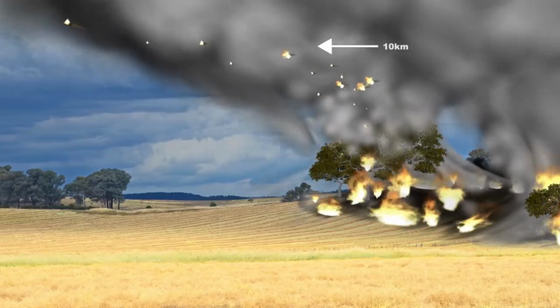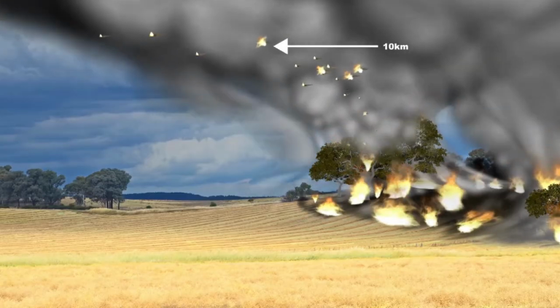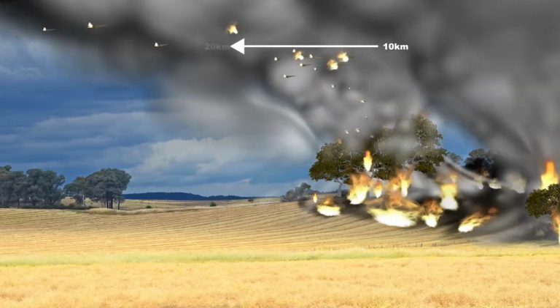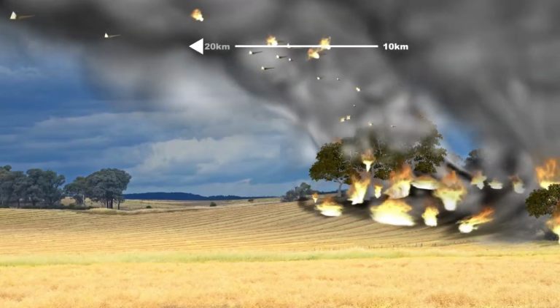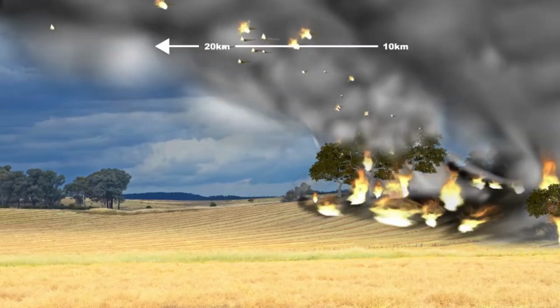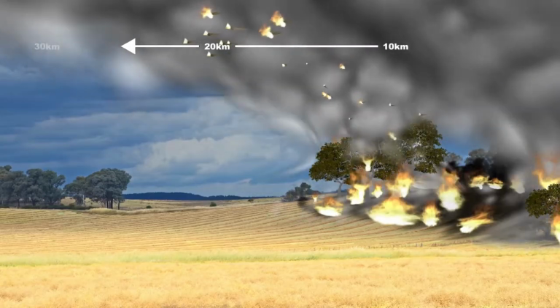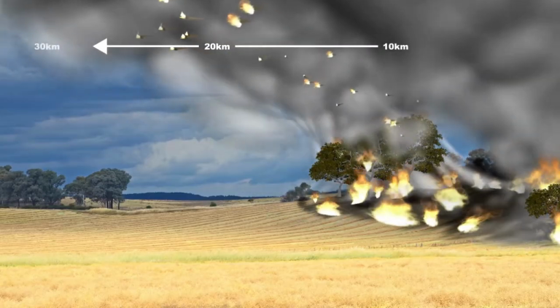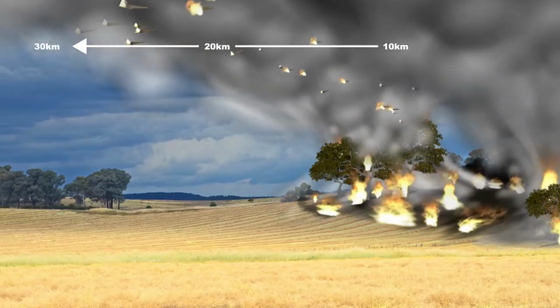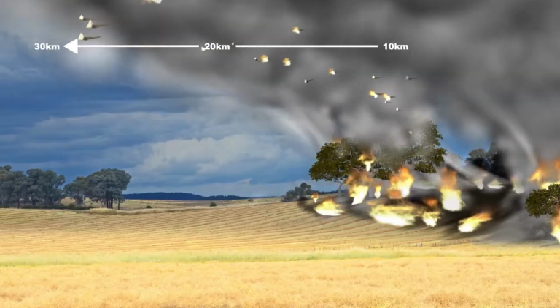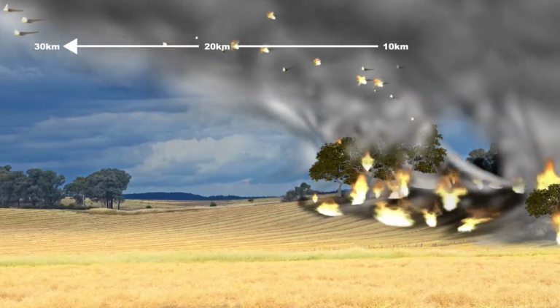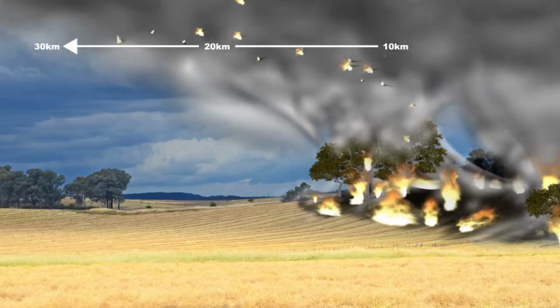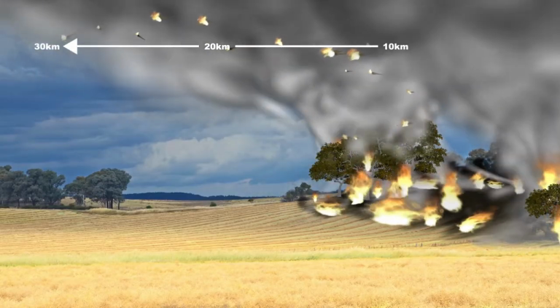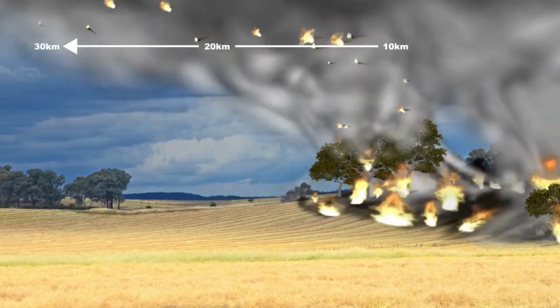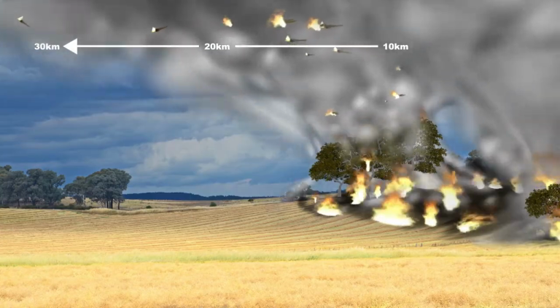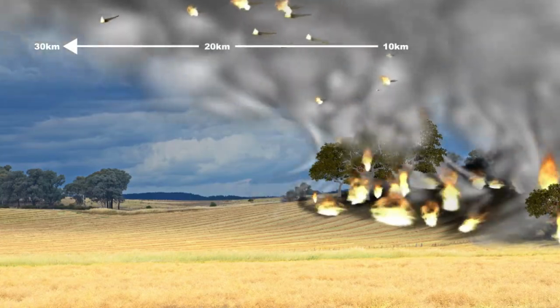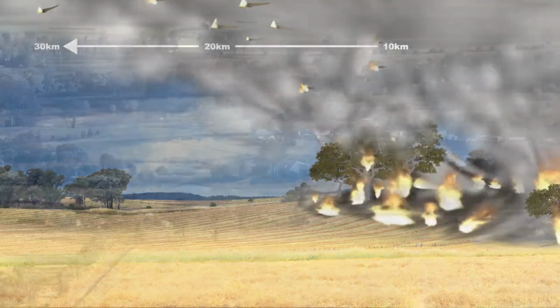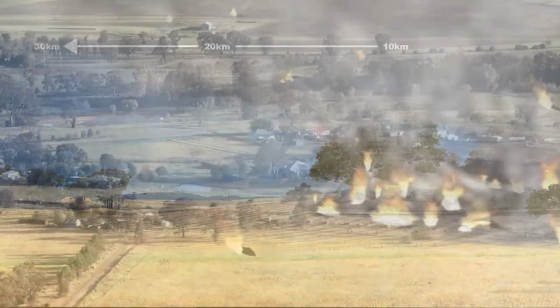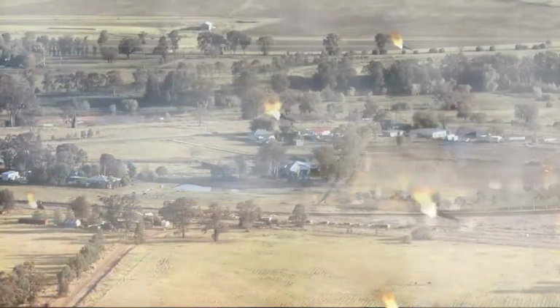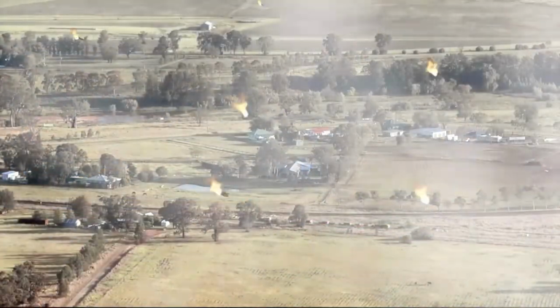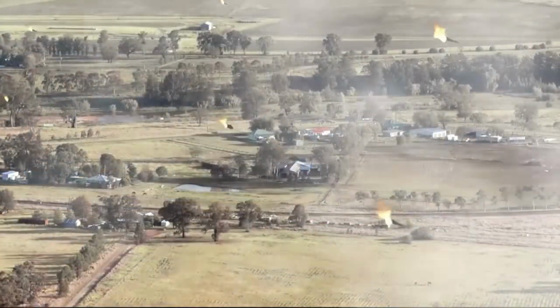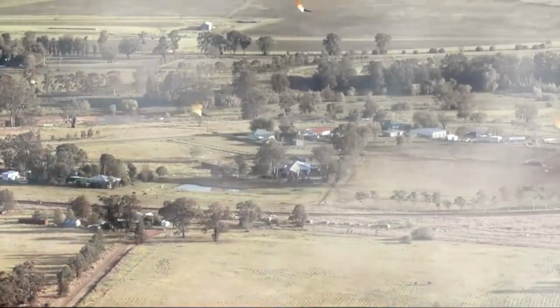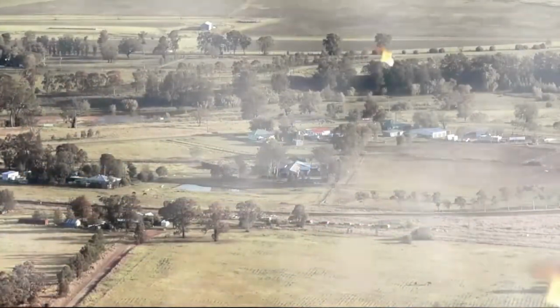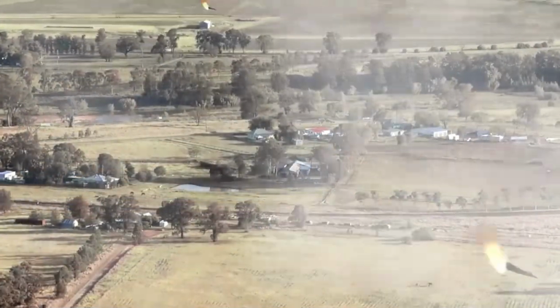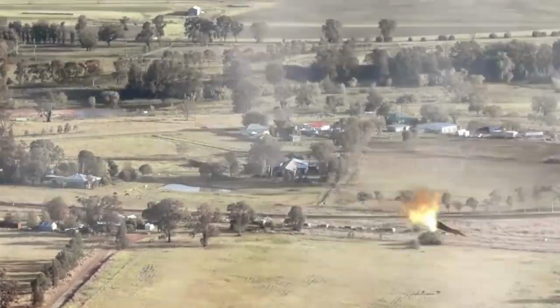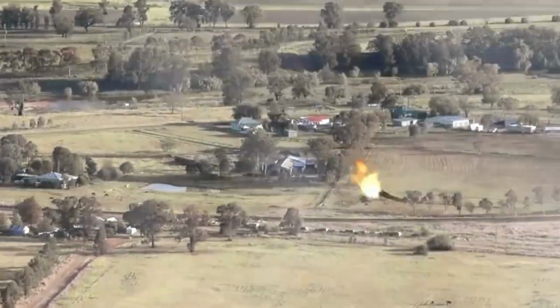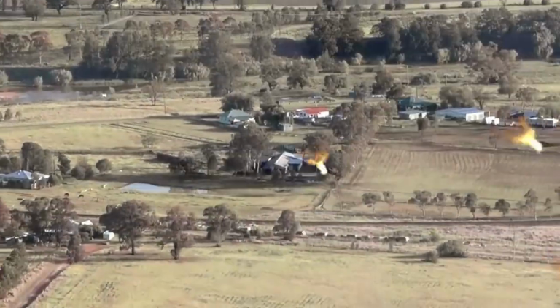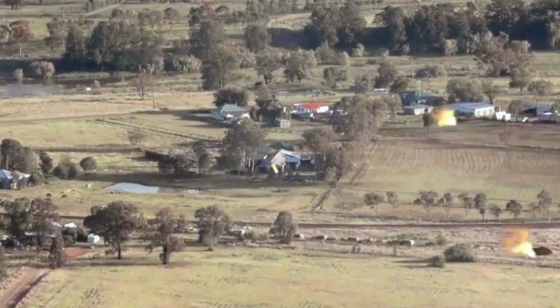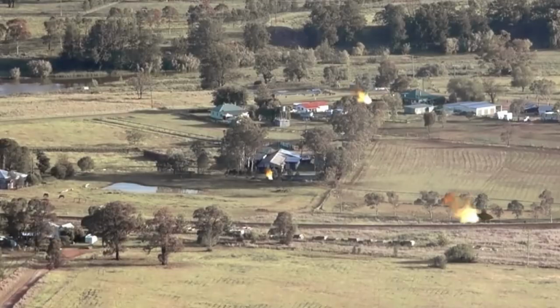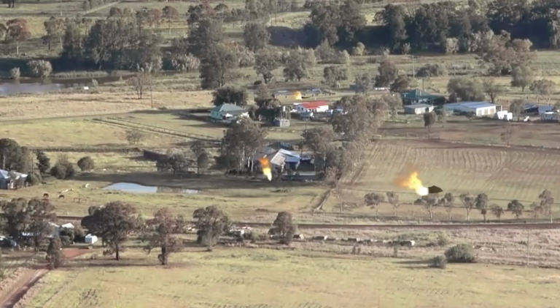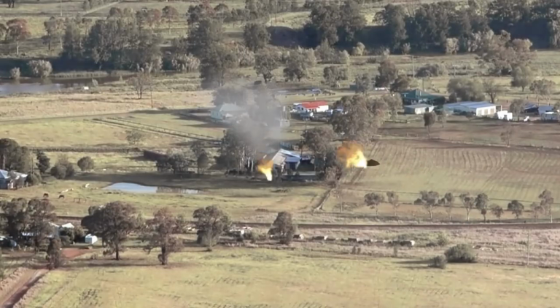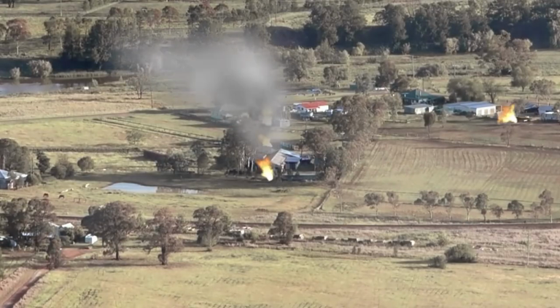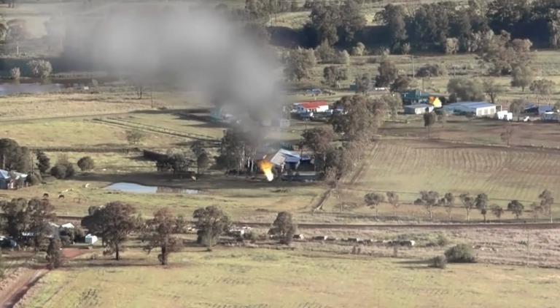The updraft lifts the embers high into the smoke column, where they're picked up by the prevailing winds. This can carry the embers many kilometres away from the fire front, where they can start new fires.